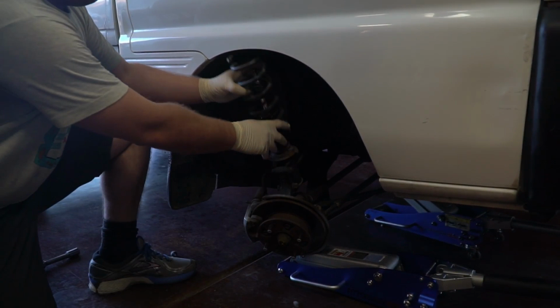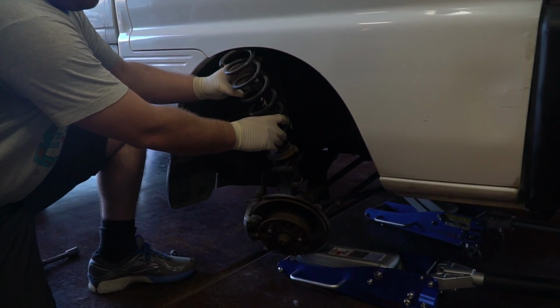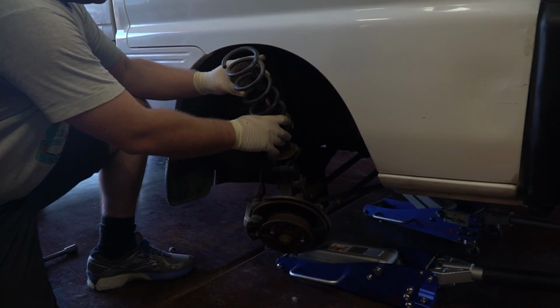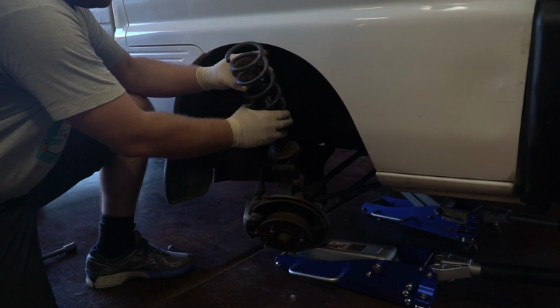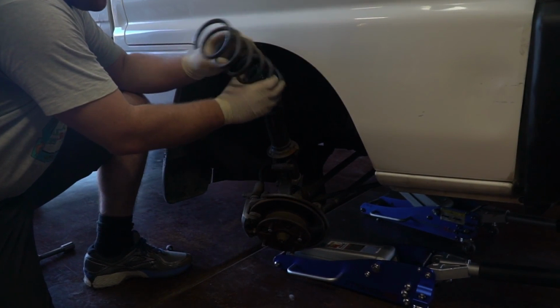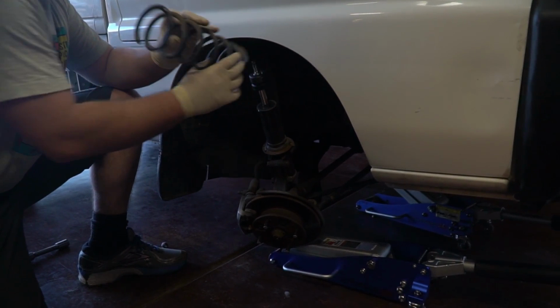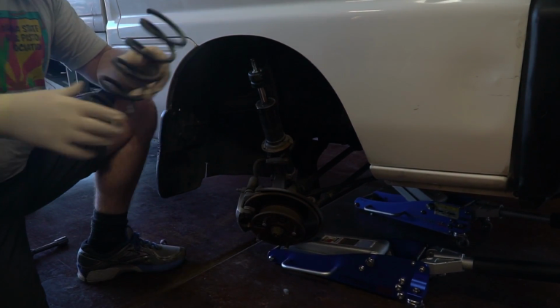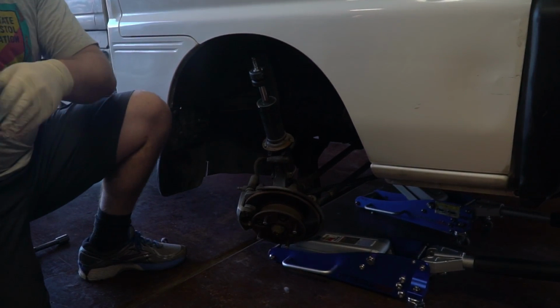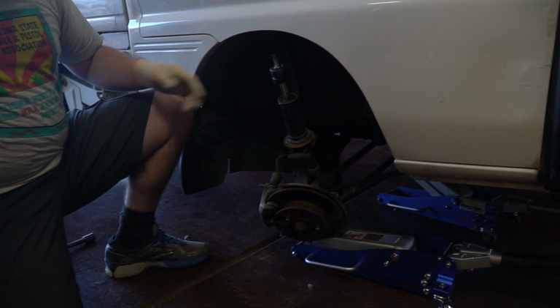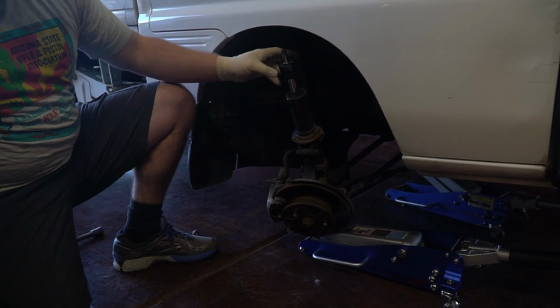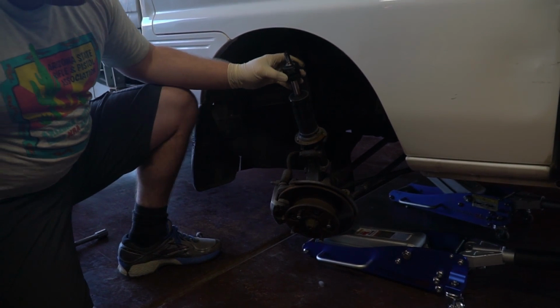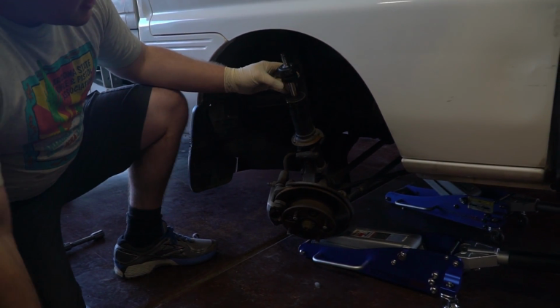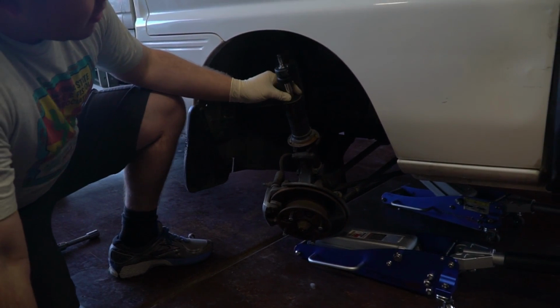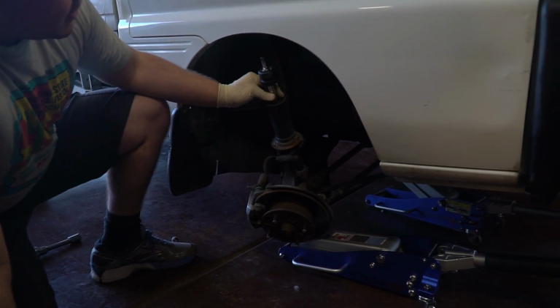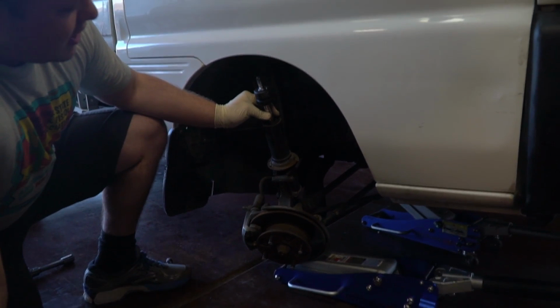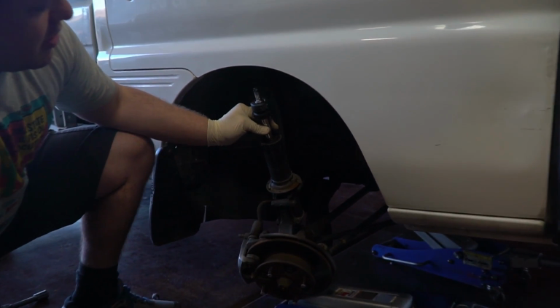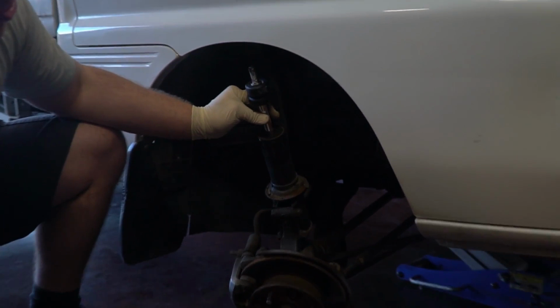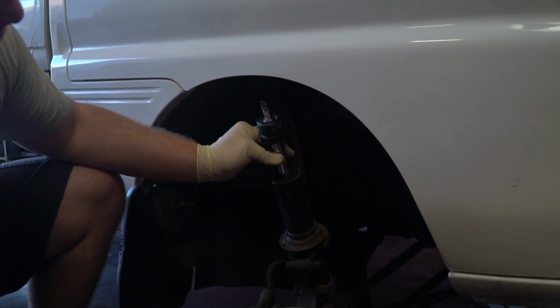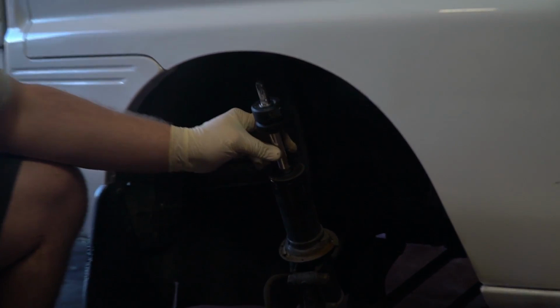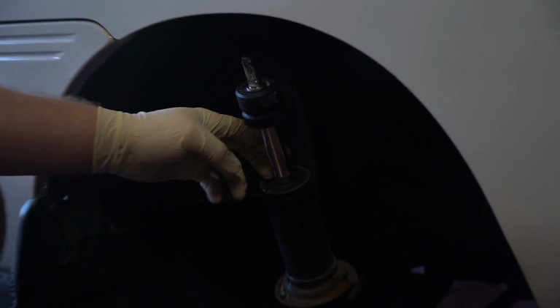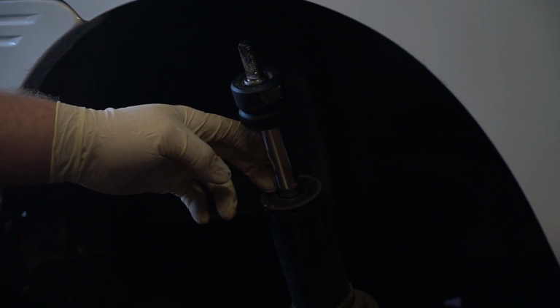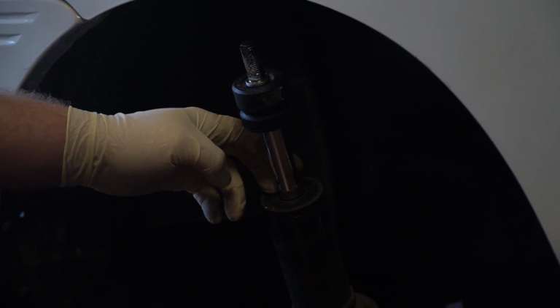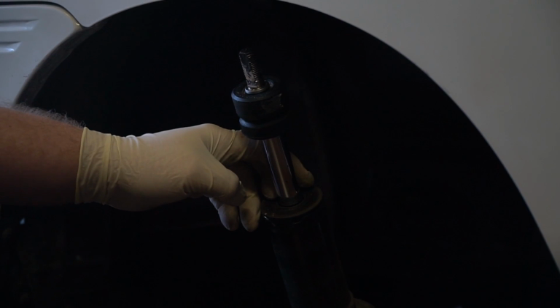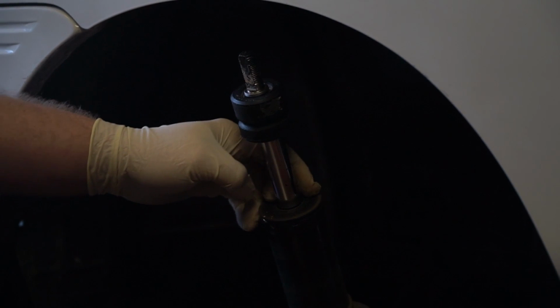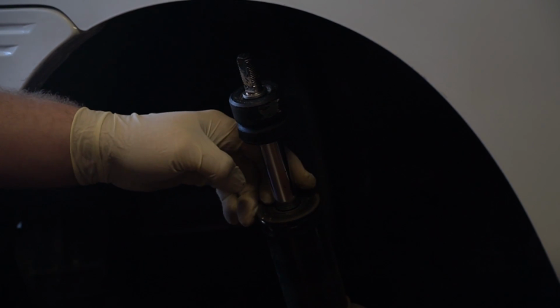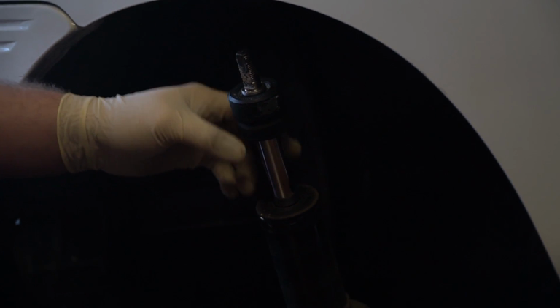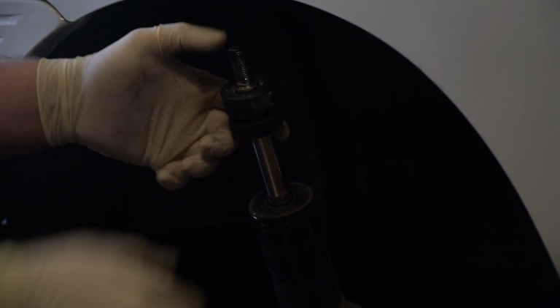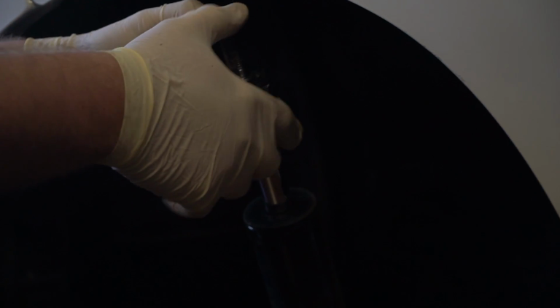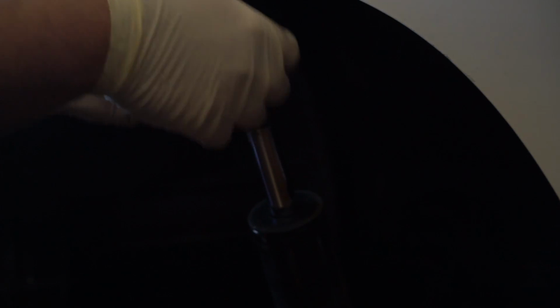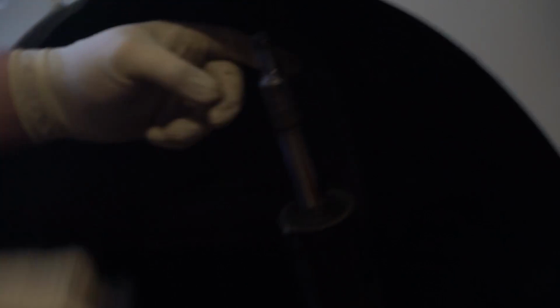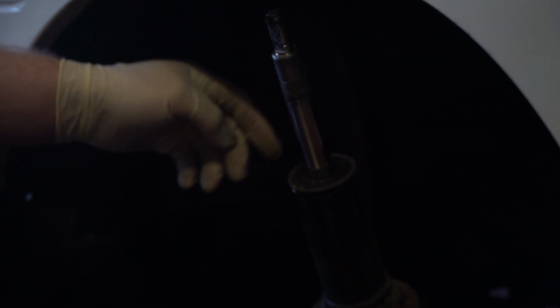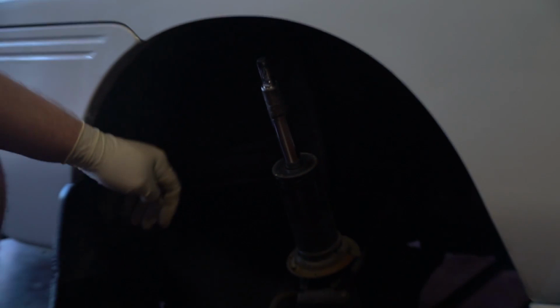Take the top cap off, take the strut cover off, and take the old spring out. Now, this rubber grommet right here — you could leave it in, but that's going to limit your travel on your new spring. So we're going to want to take this out as well.